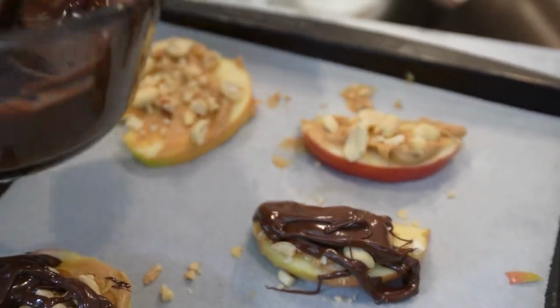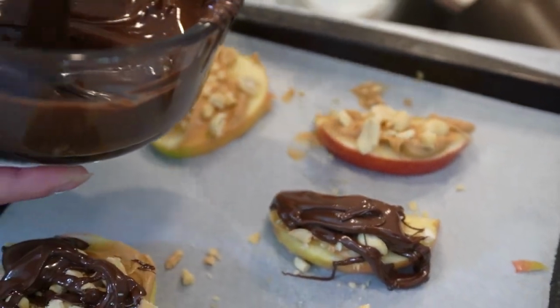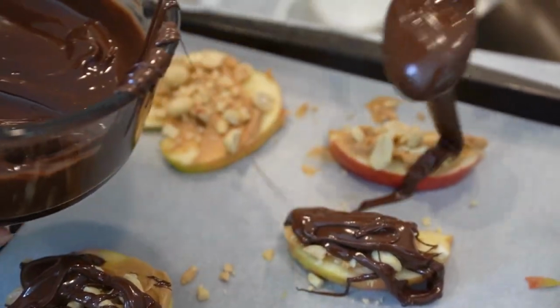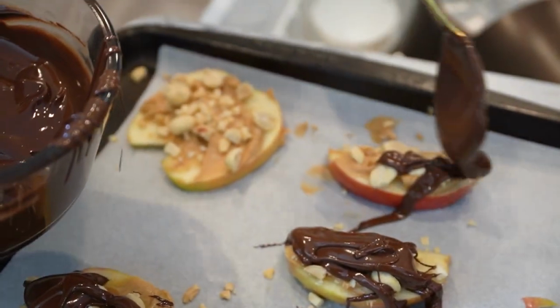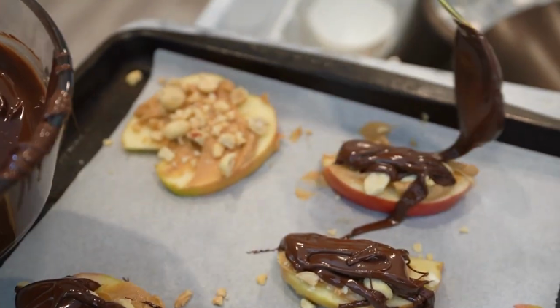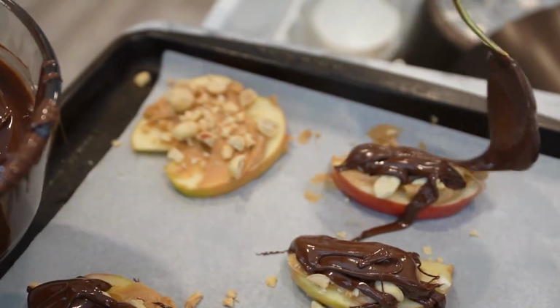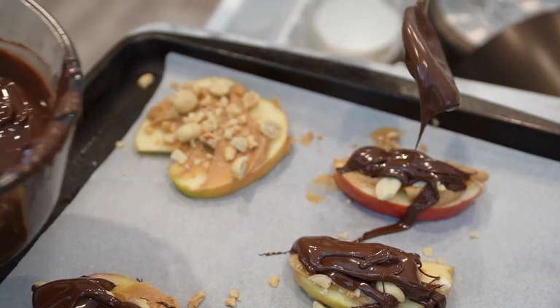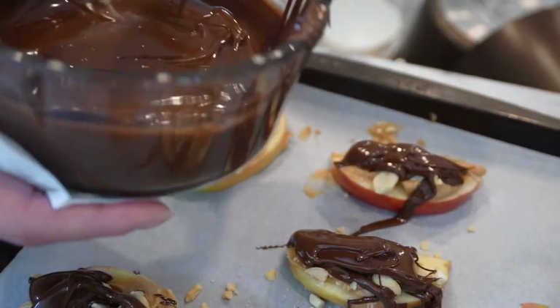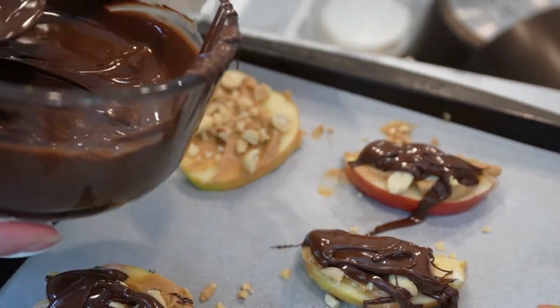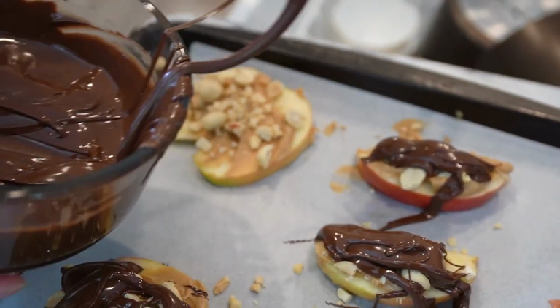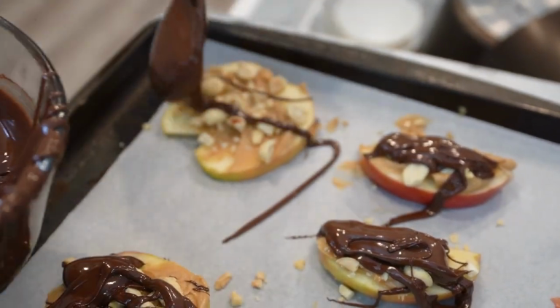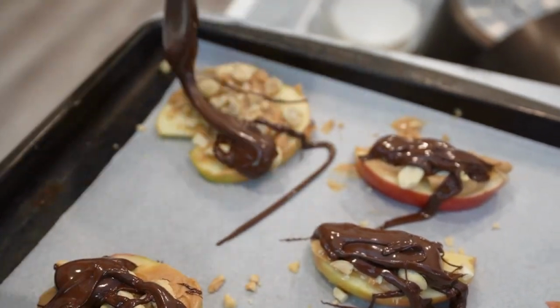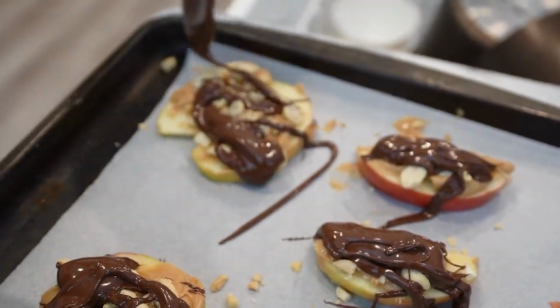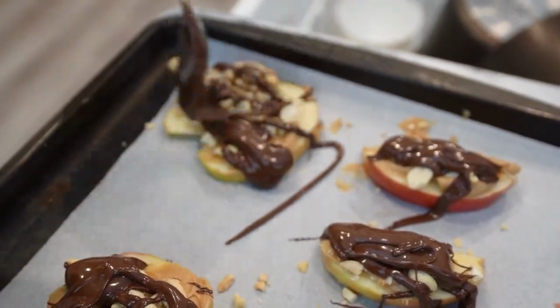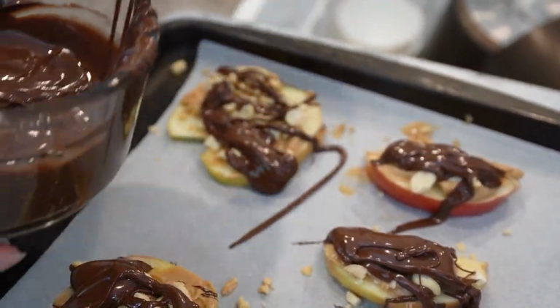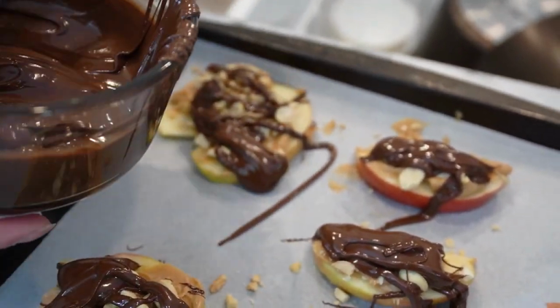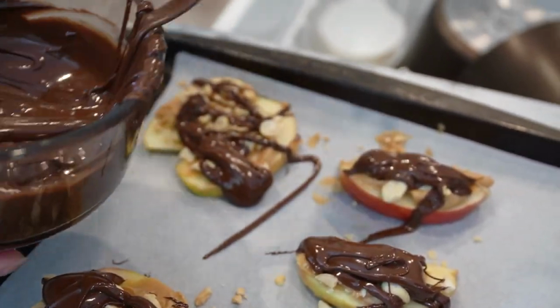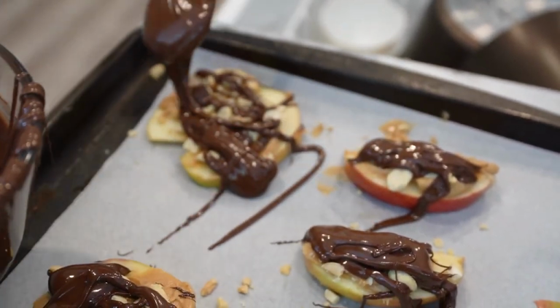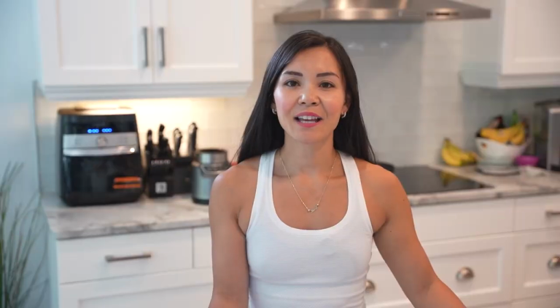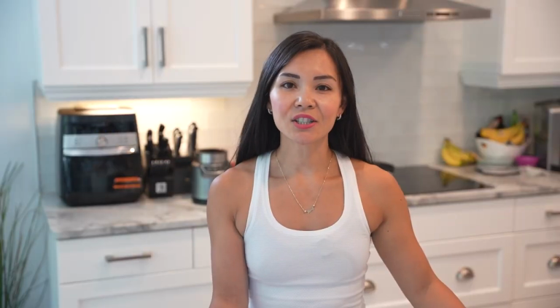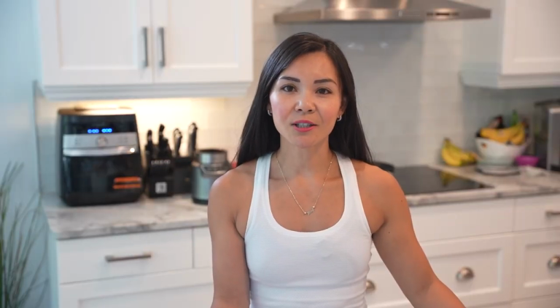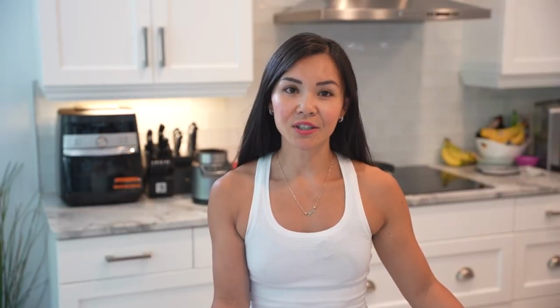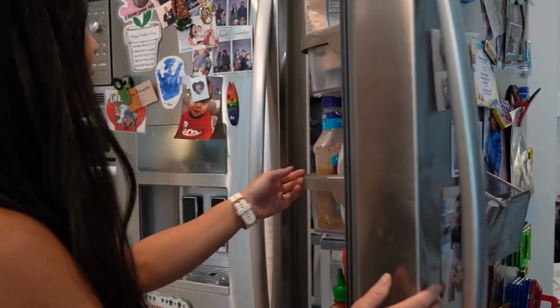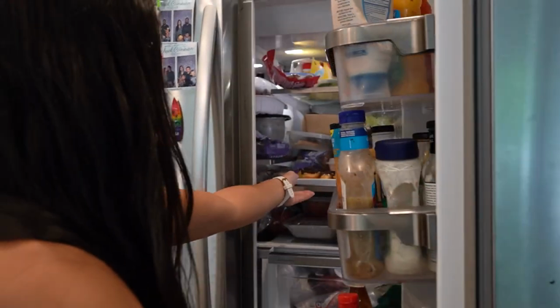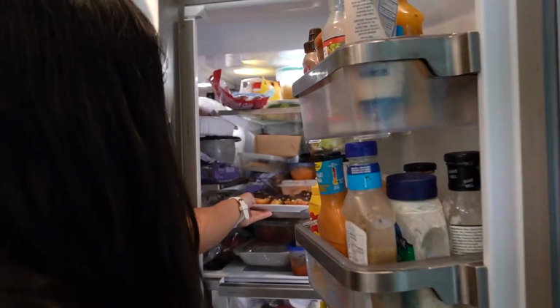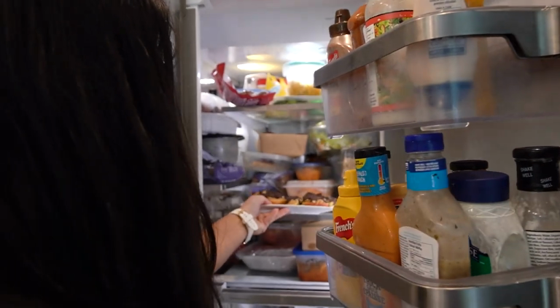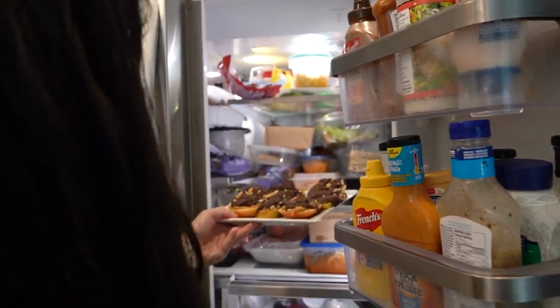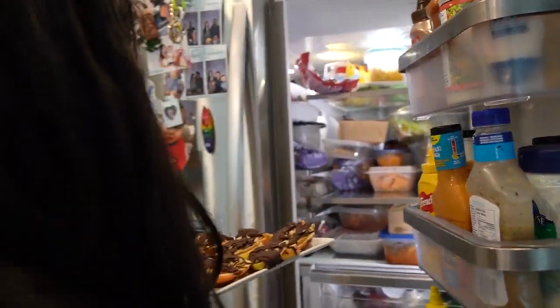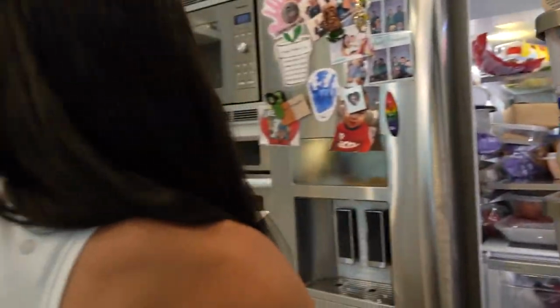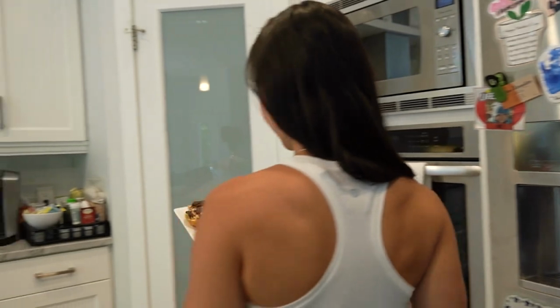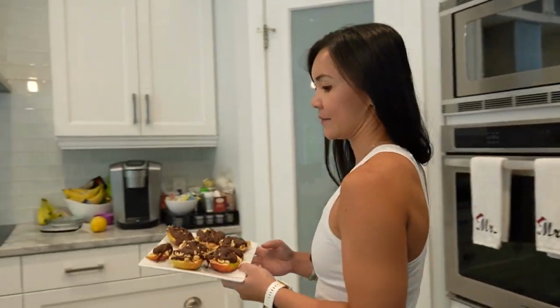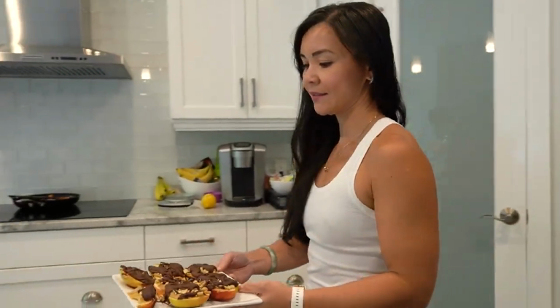Once all the slices are dipped, place the baking sheet or tray in the refrigerator for about 15 to 20 minutes to allow the chocolate to set. Once the chocolate has hardened, the healthy chocolate dipped apple bars with peanut butter and peanuts are ready to be enjoyed.